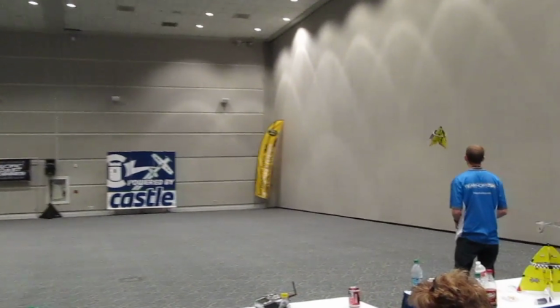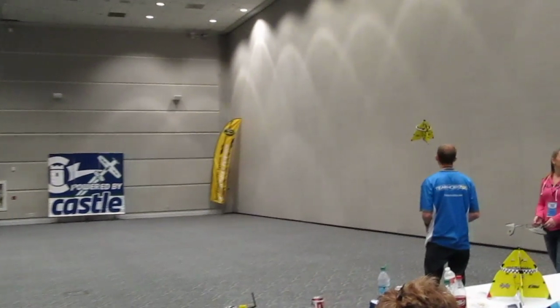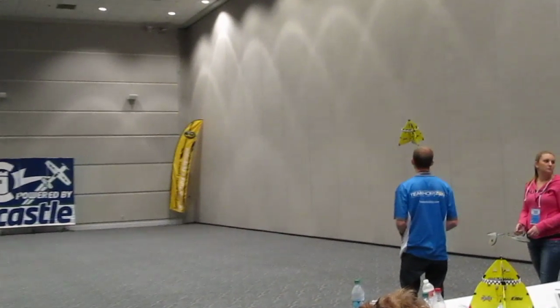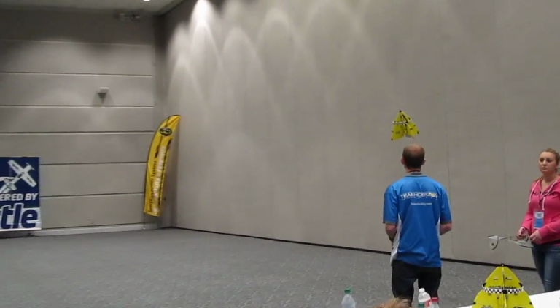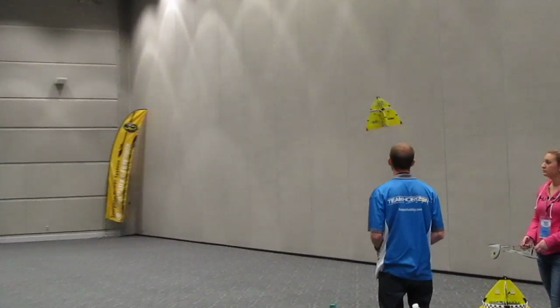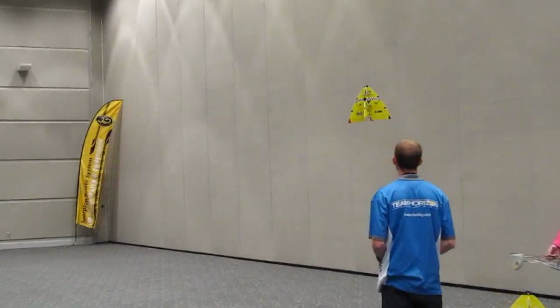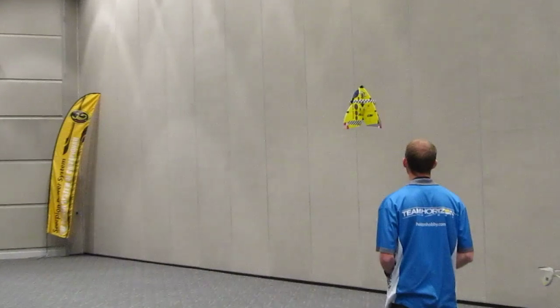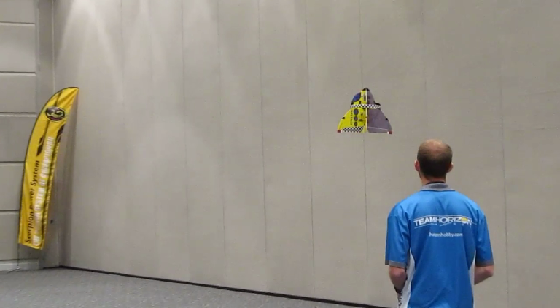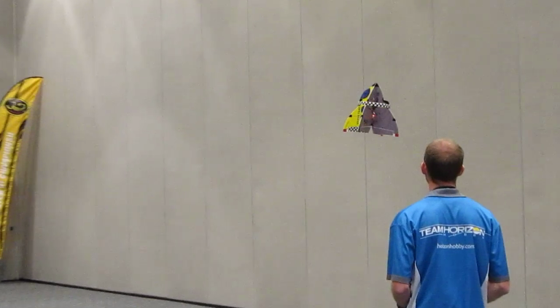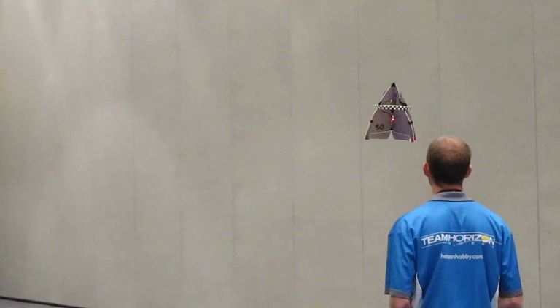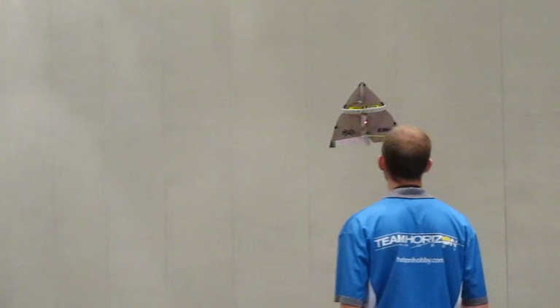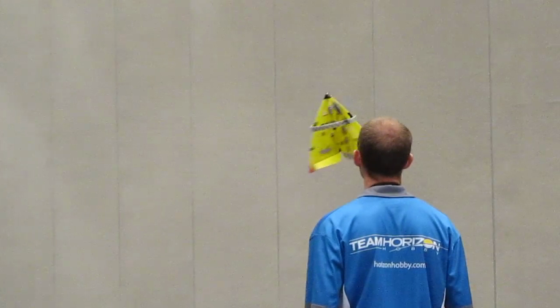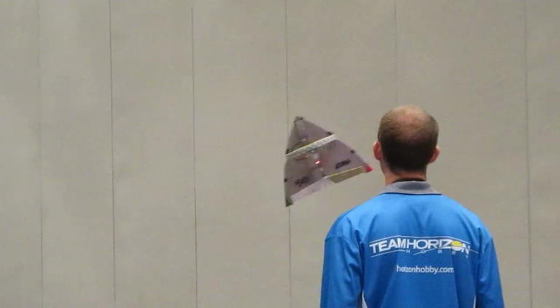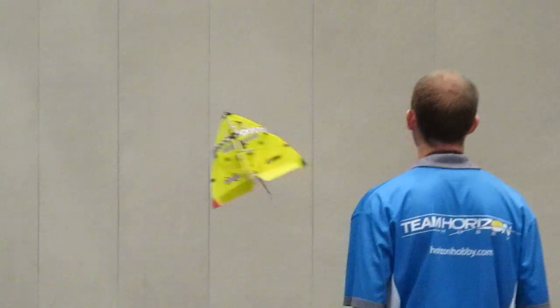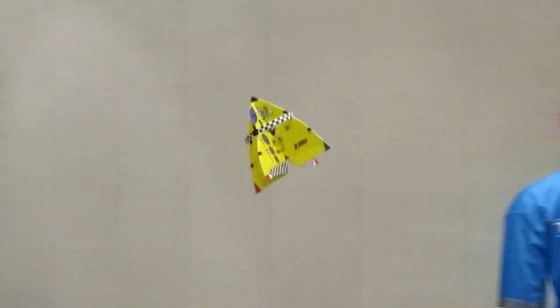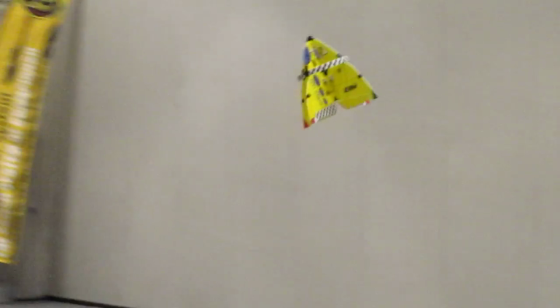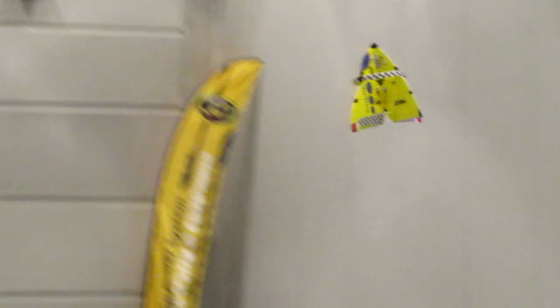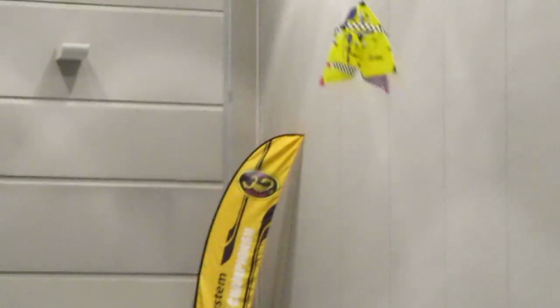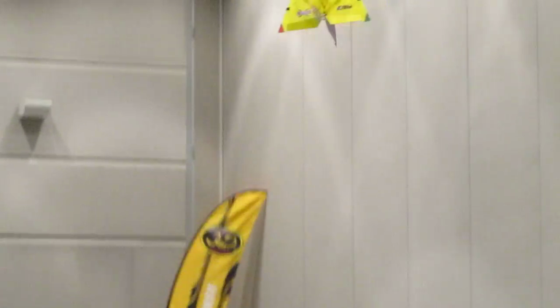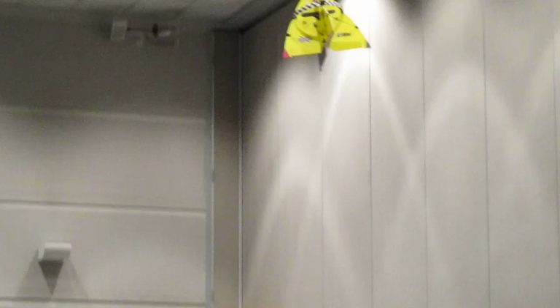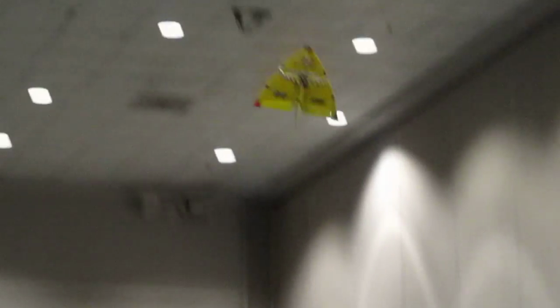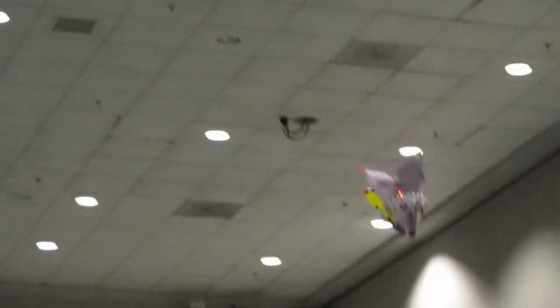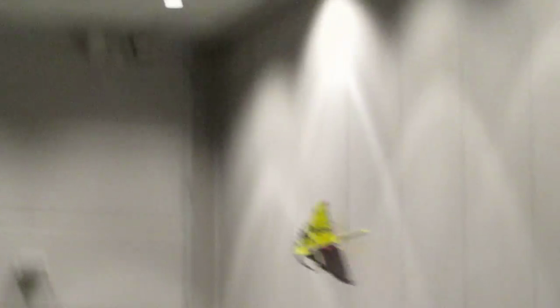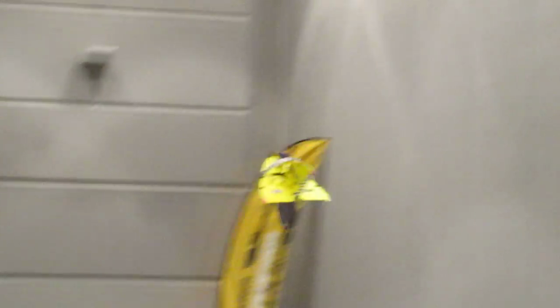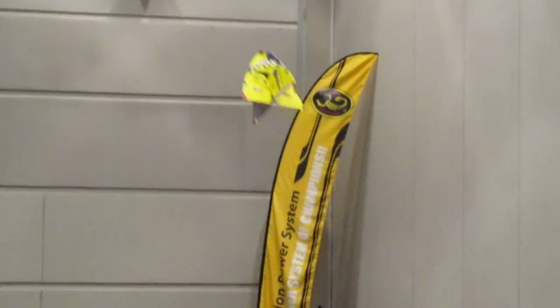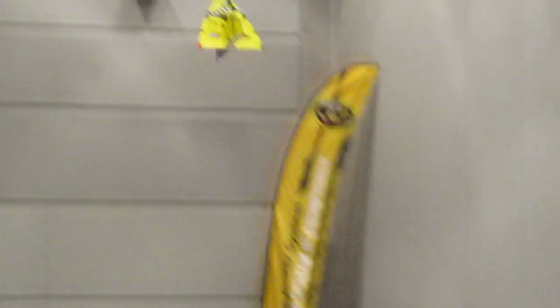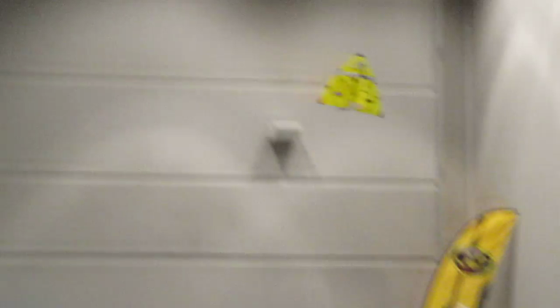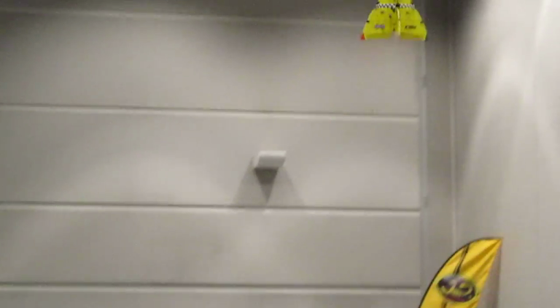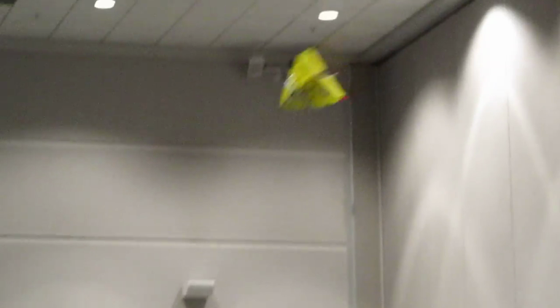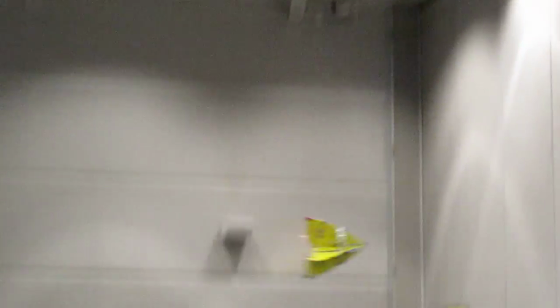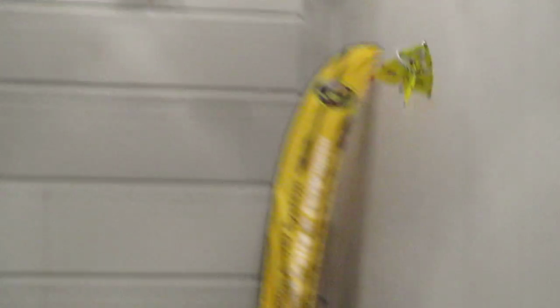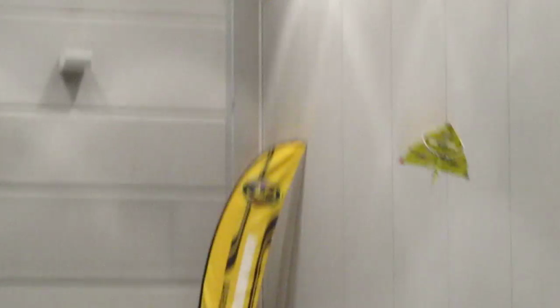Either now or soon, depending on the product. The Extra 300s are great trainers for the world of 3D, with the Ultra Micro doing right there at your house.